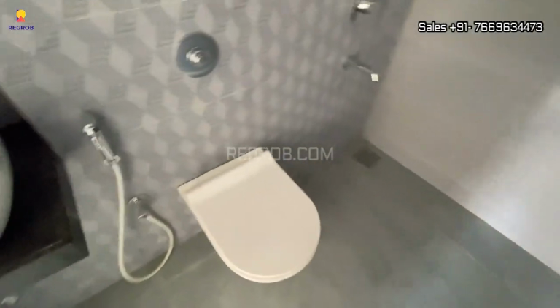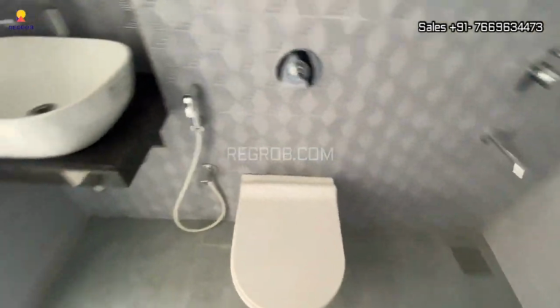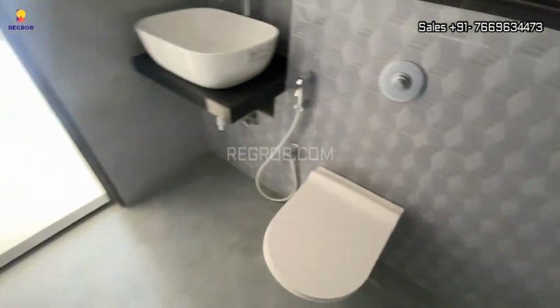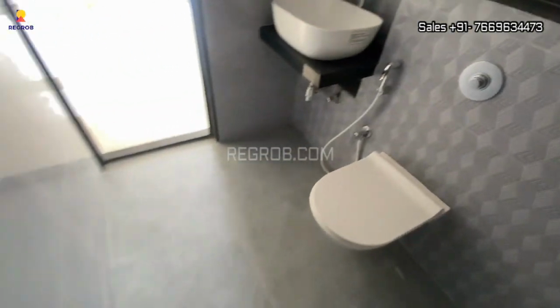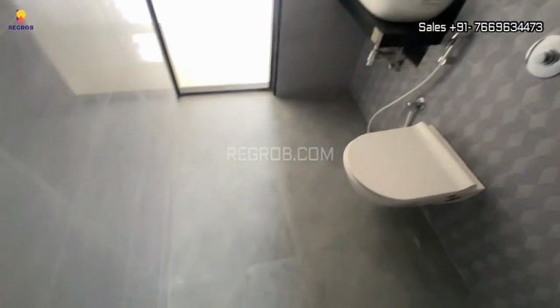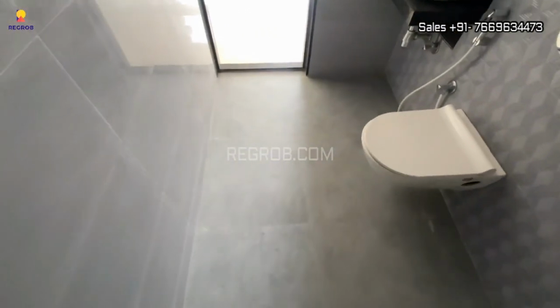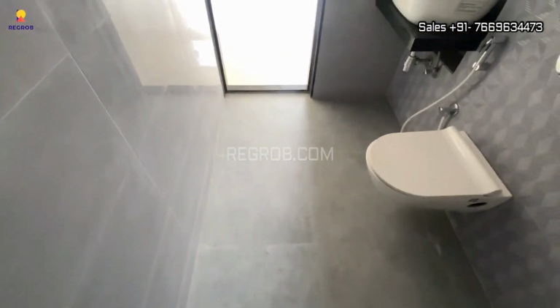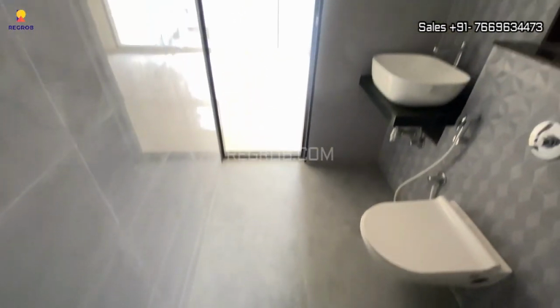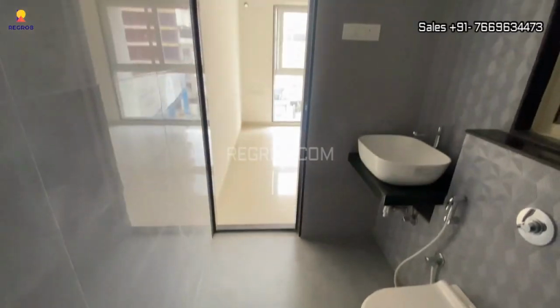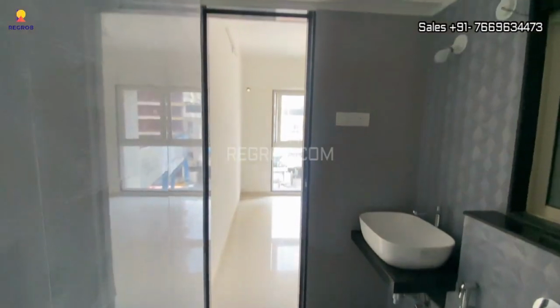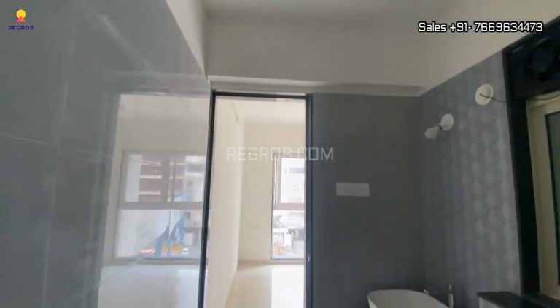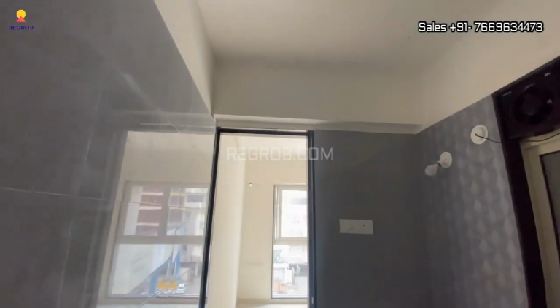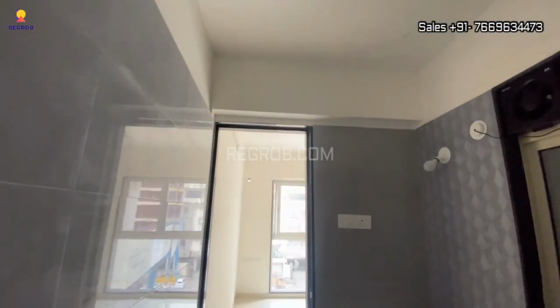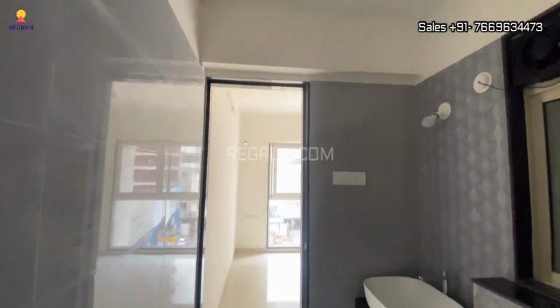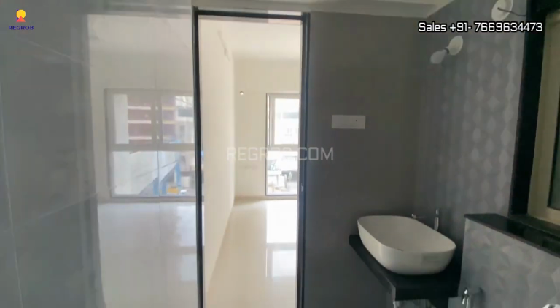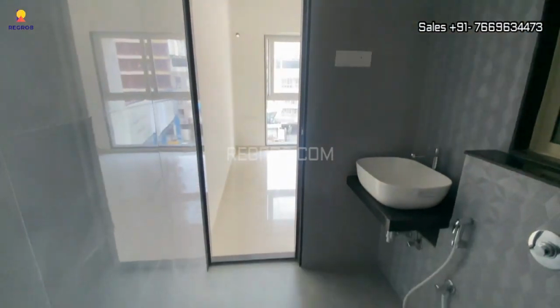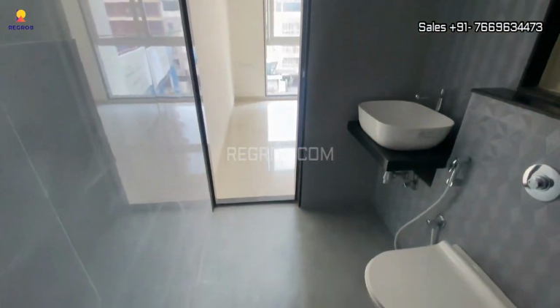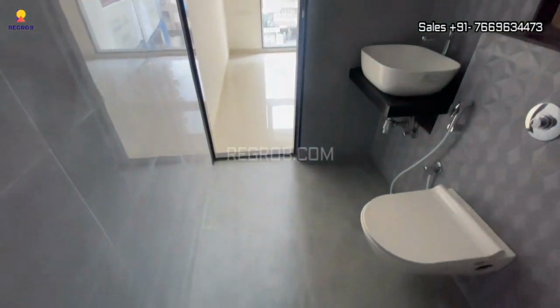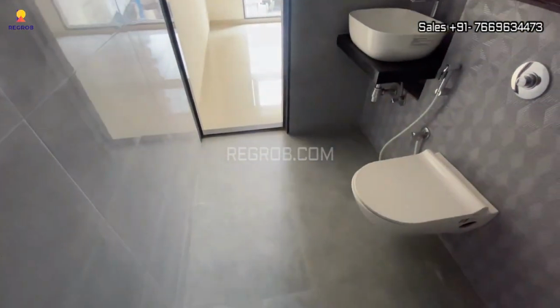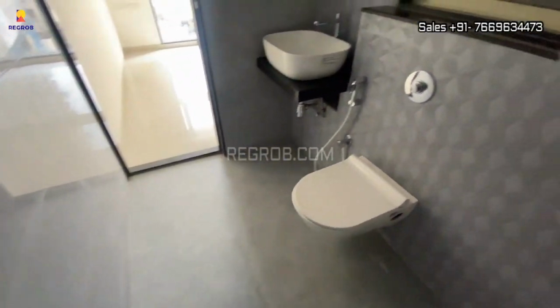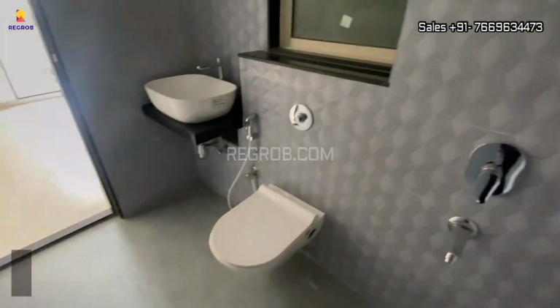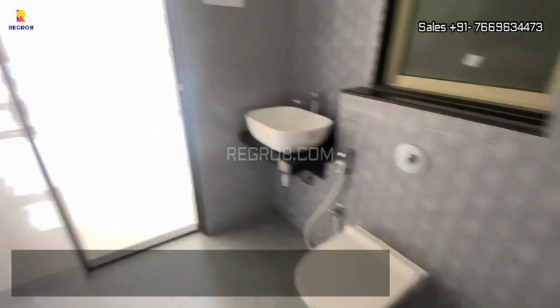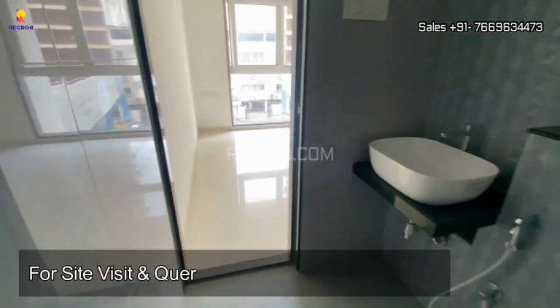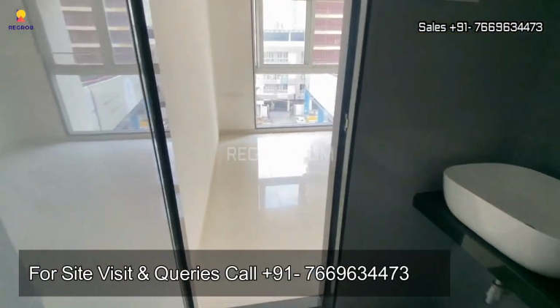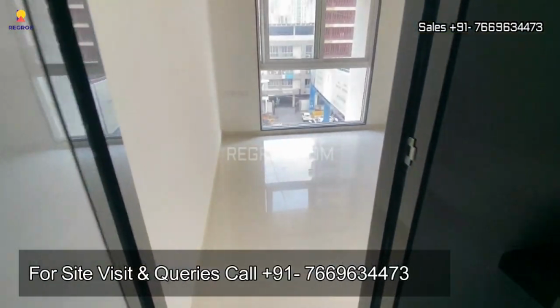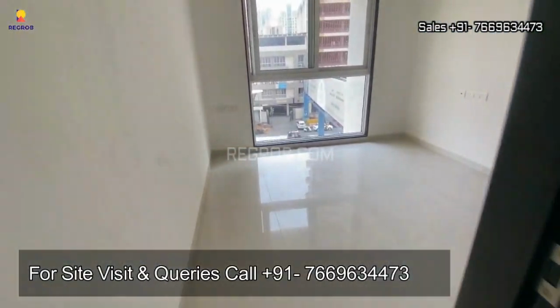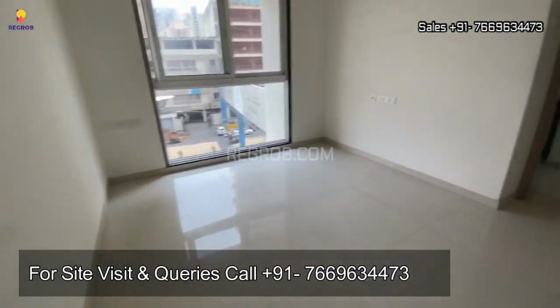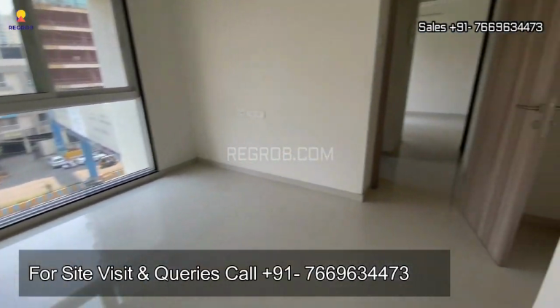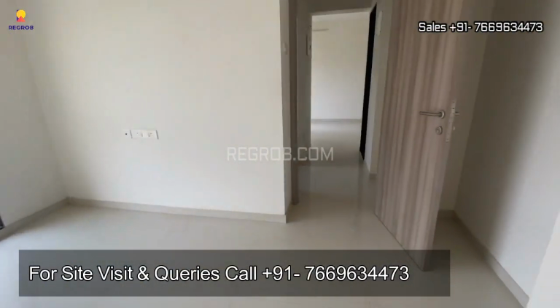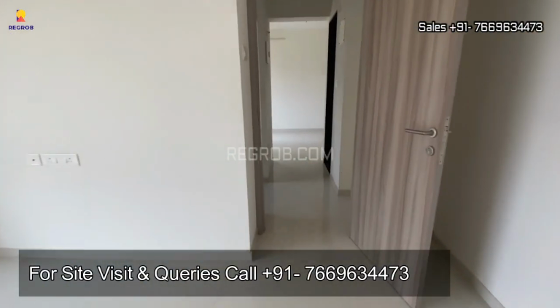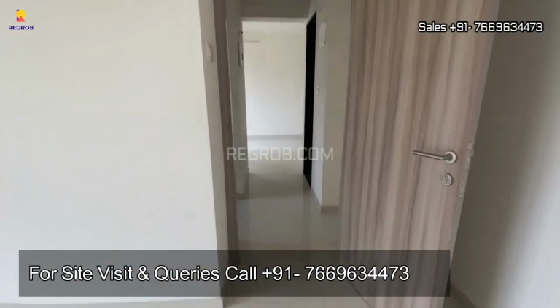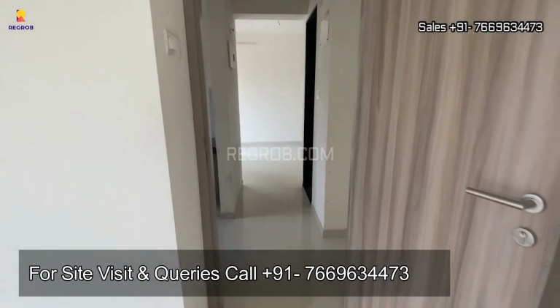That's all in this video. I hope you liked it. Thank you for watching. For more details and further queries, contact us at the given number, and do subscribe to our channel for more captivating real estate content. Thank you.